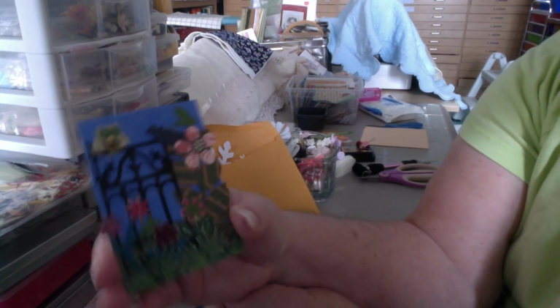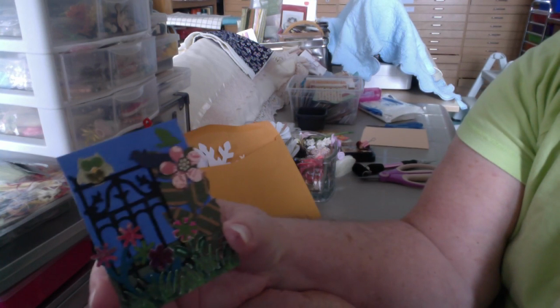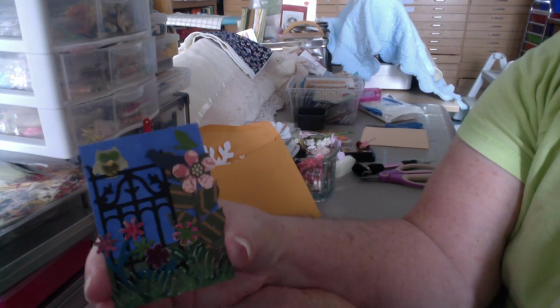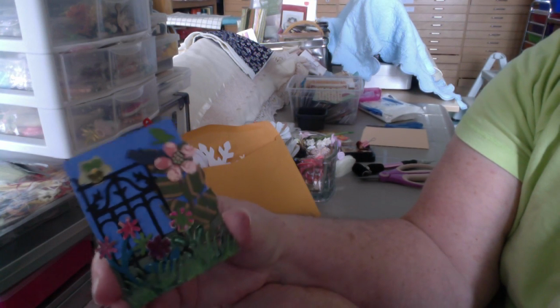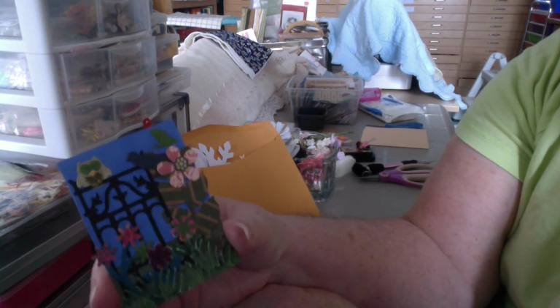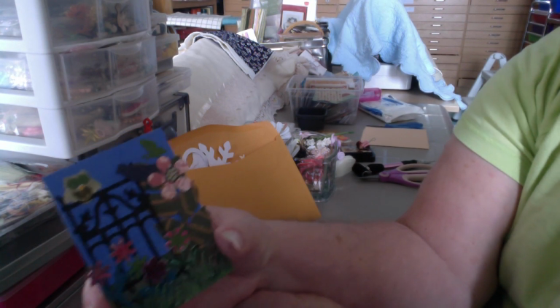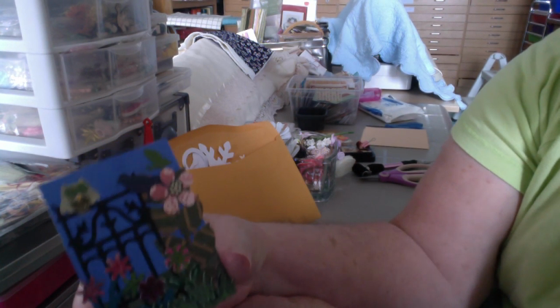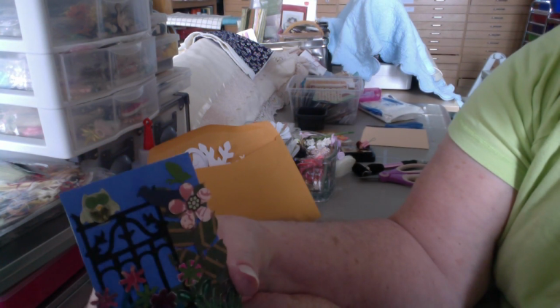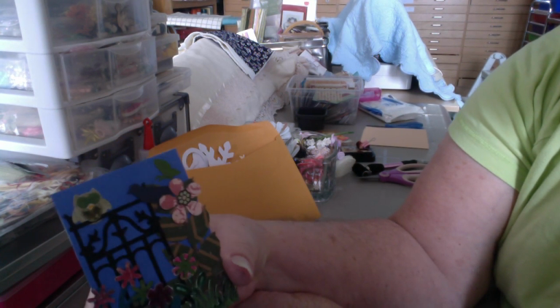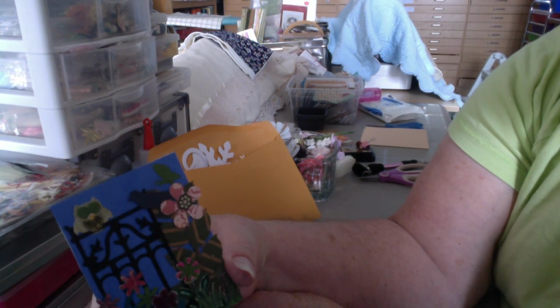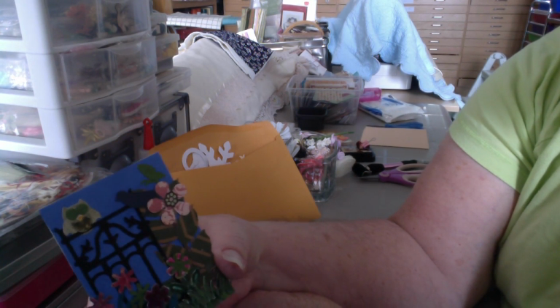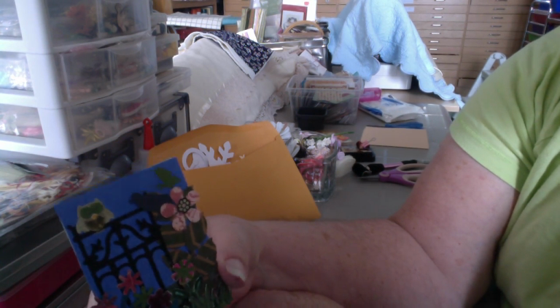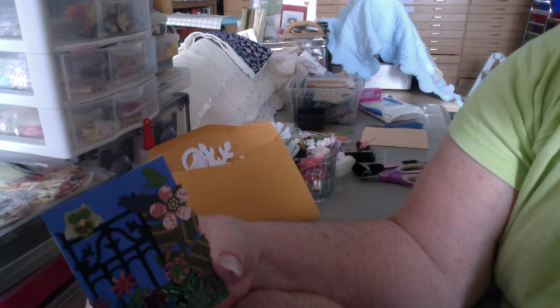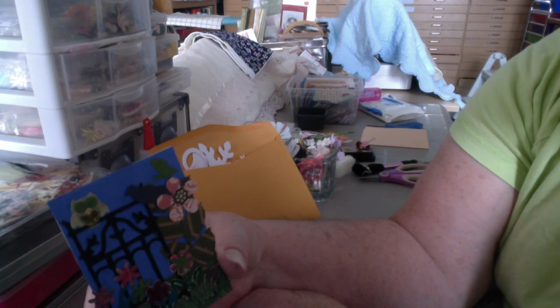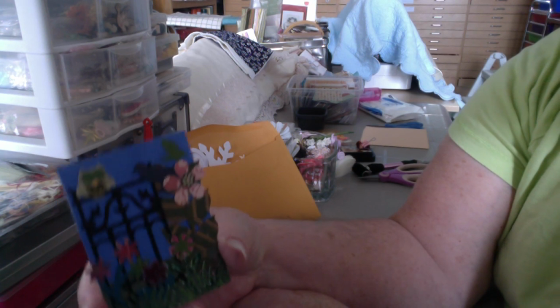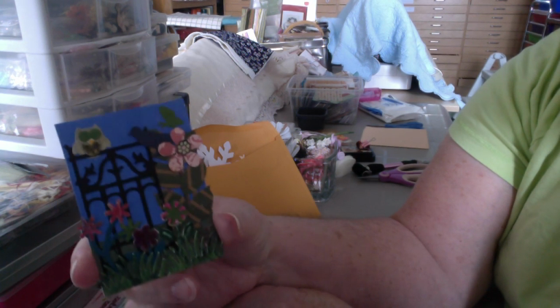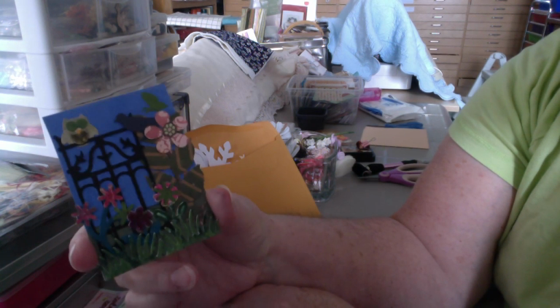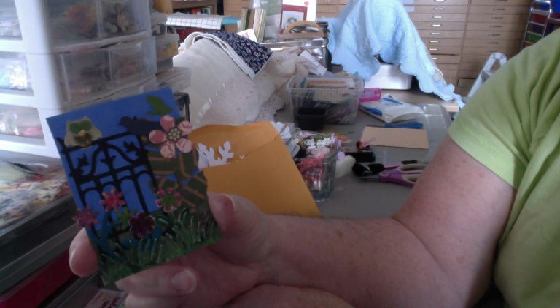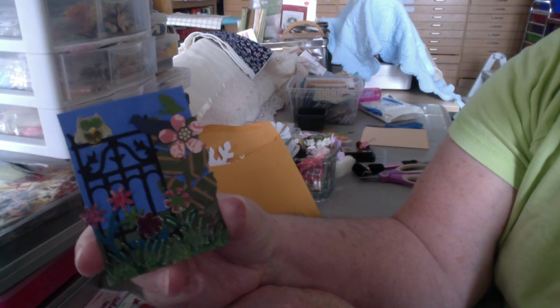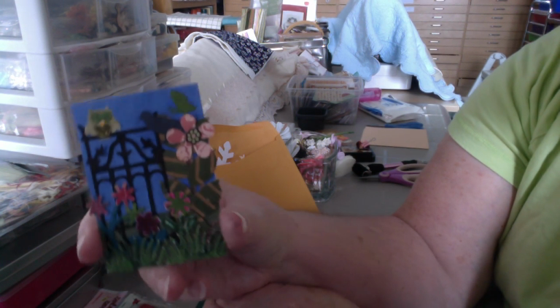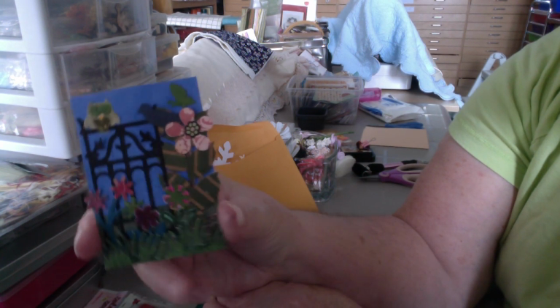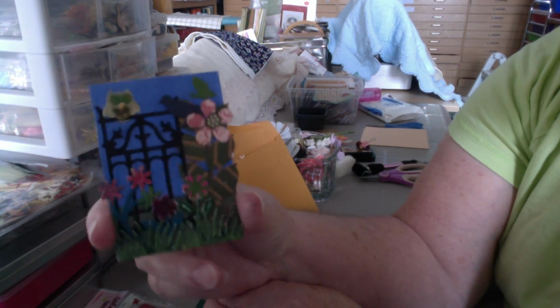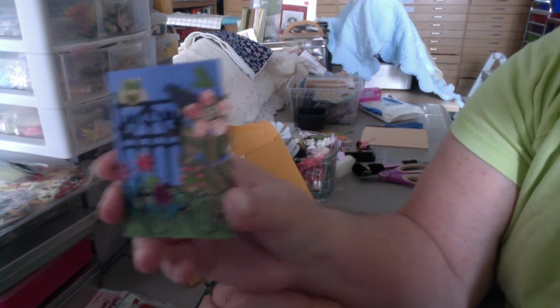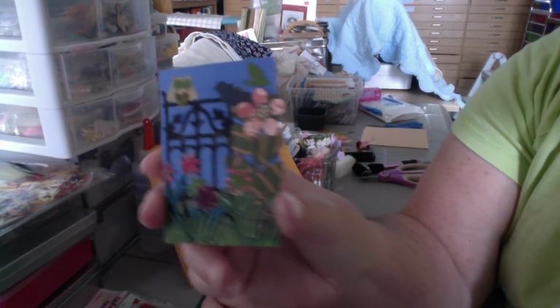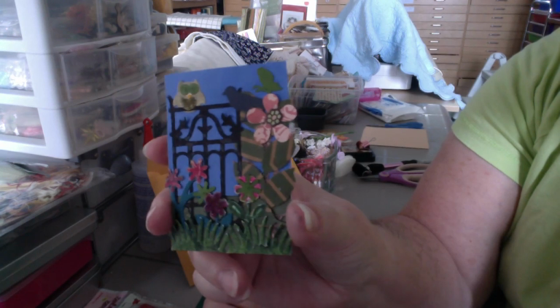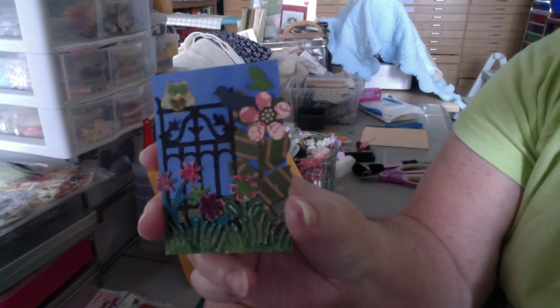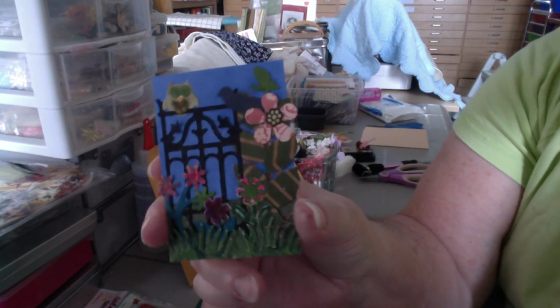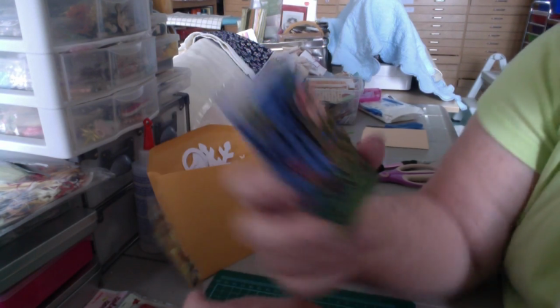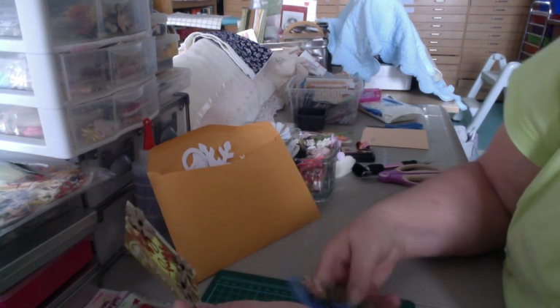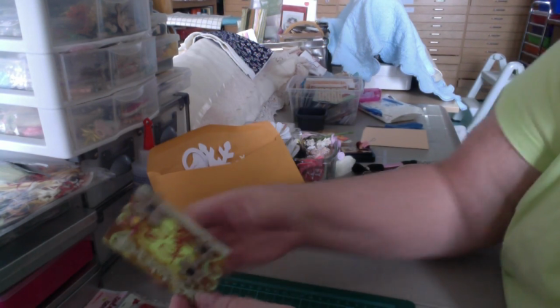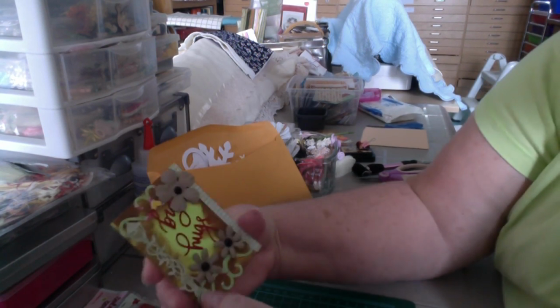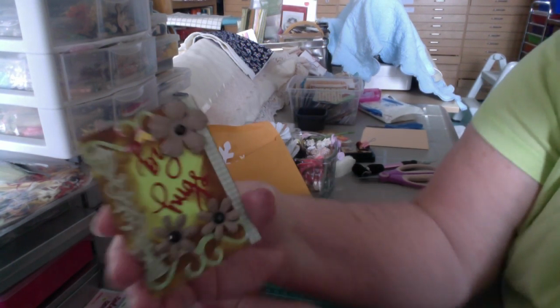I wasn't really thrilled with it, but it's cute — it's got an owl and flowers and a gate and whatnot on it. But it was kind of flat, so I made another one, which isn't that much more inspiring.